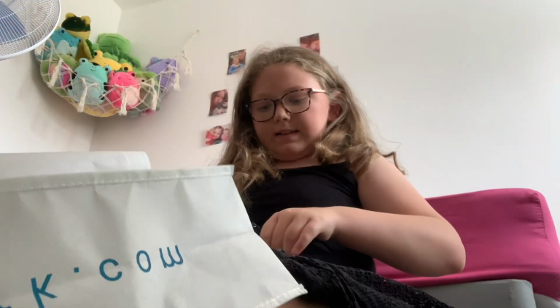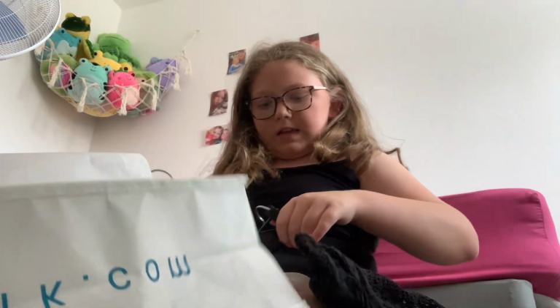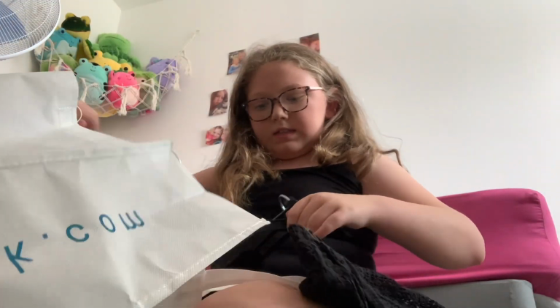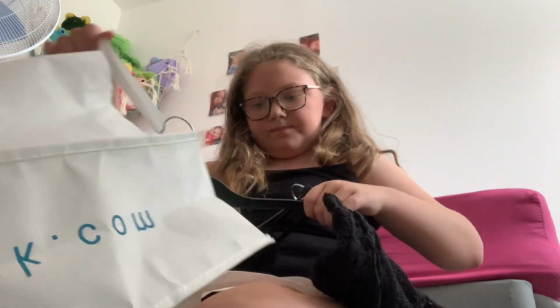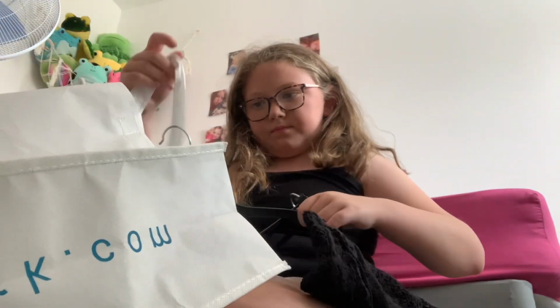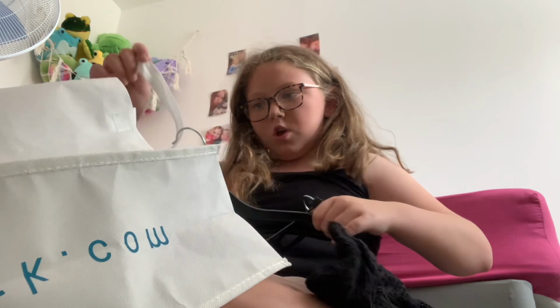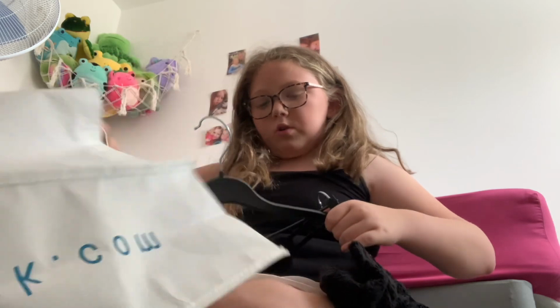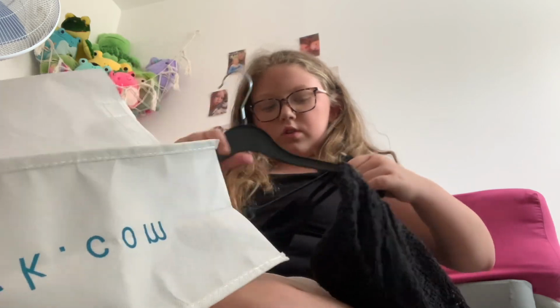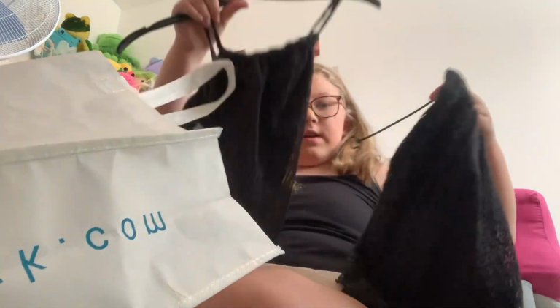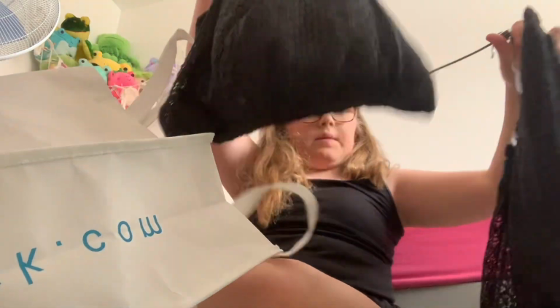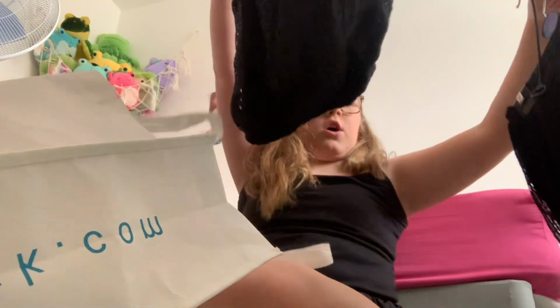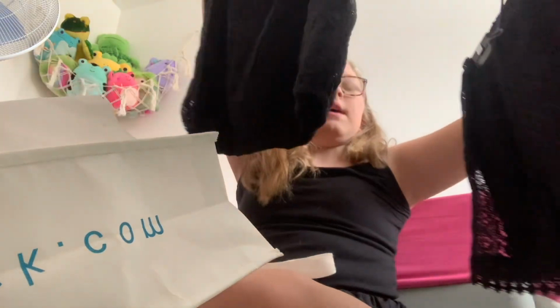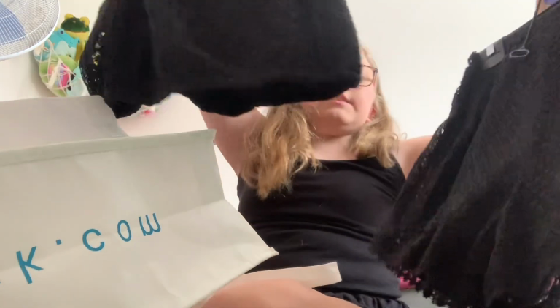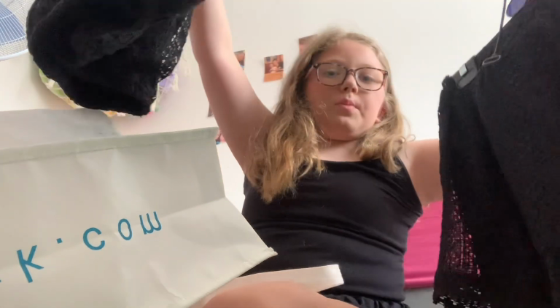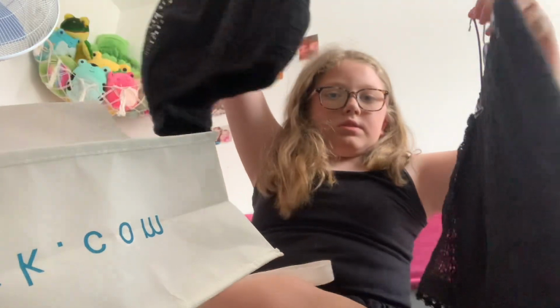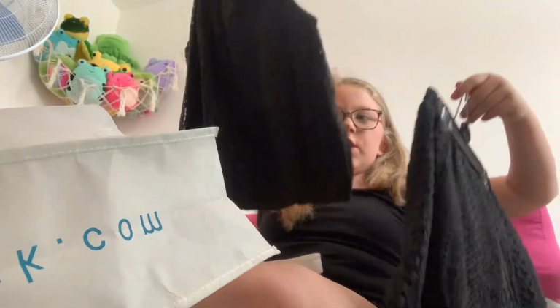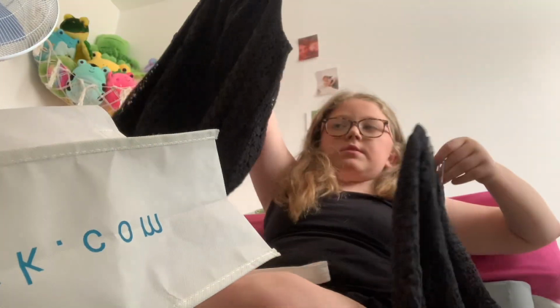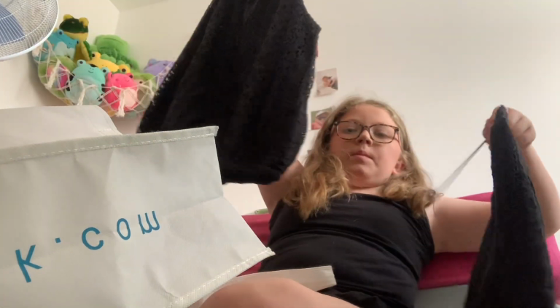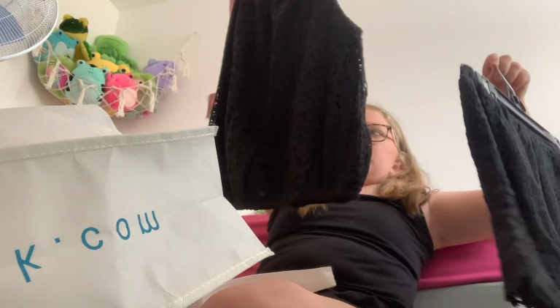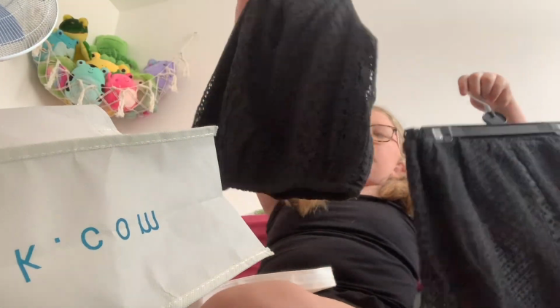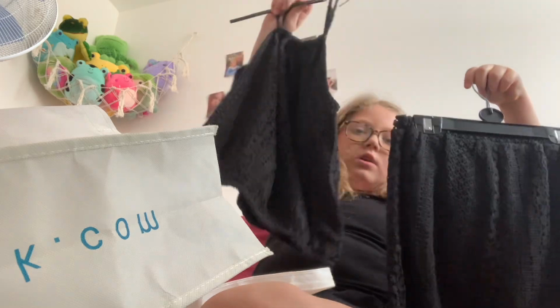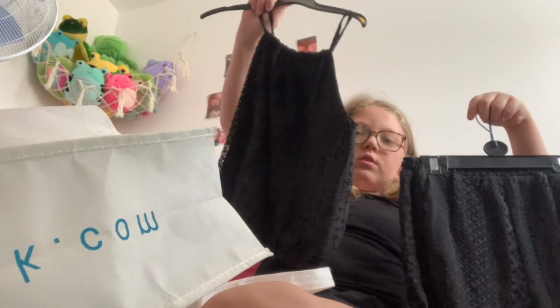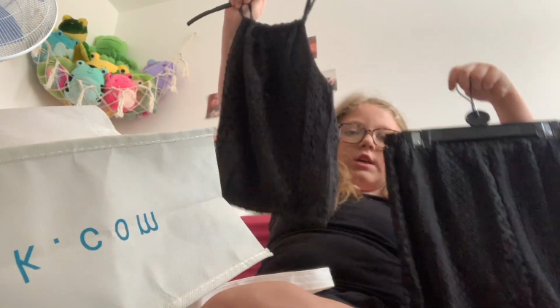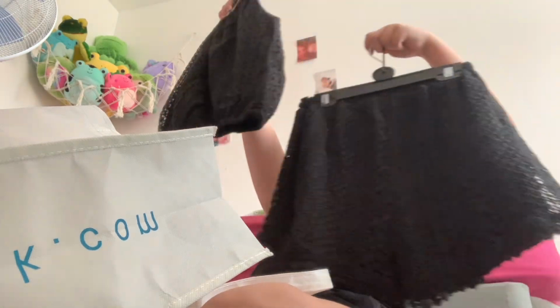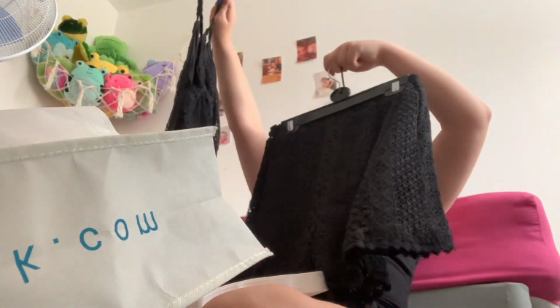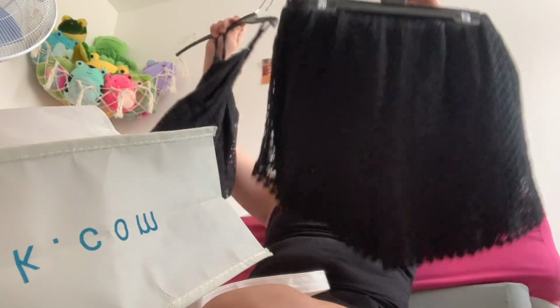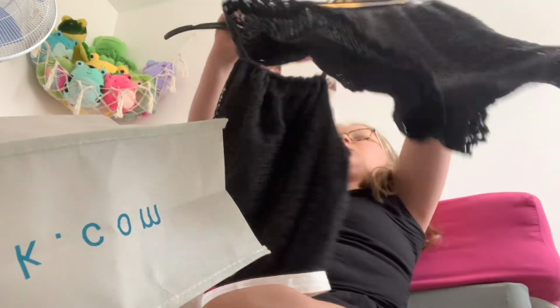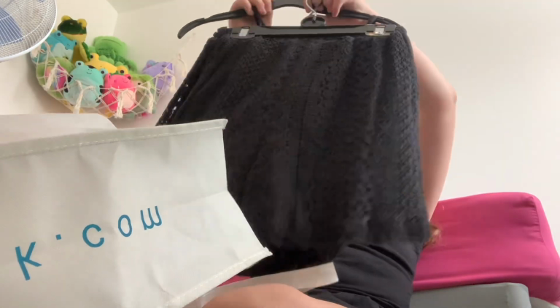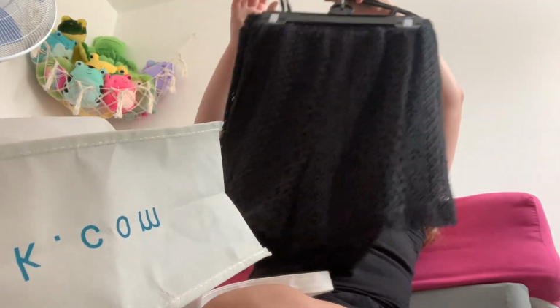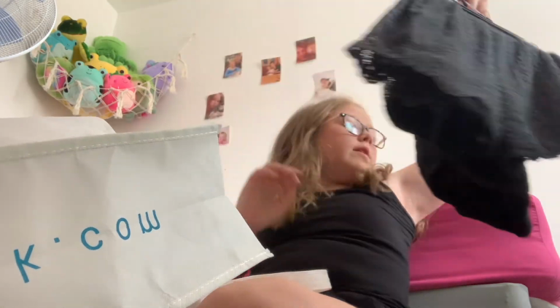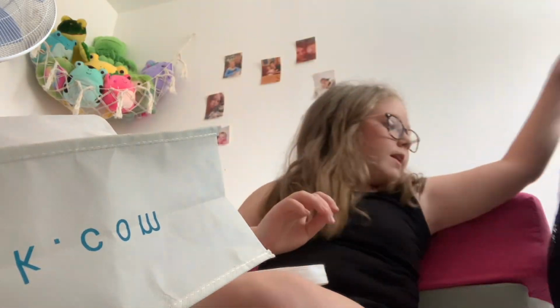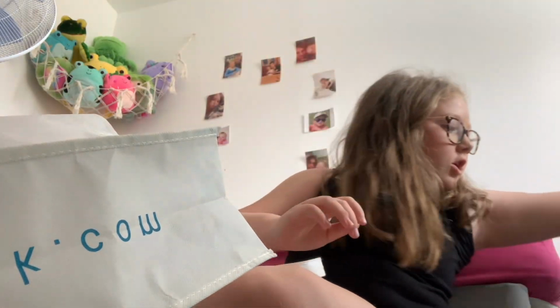It is a two-piece — it does come together but it just came off. So there's a t-shirt and there are the shorts, which are really cute.